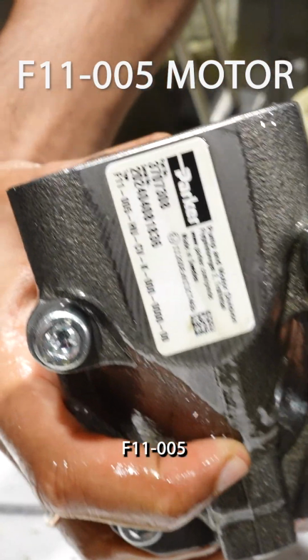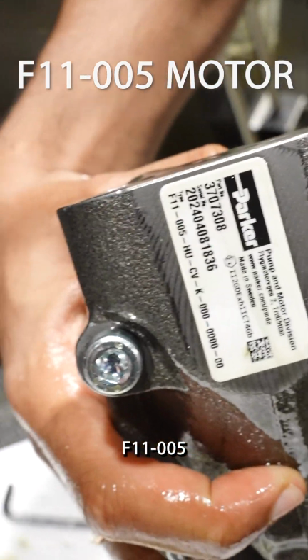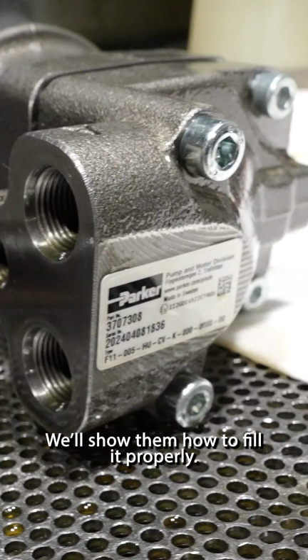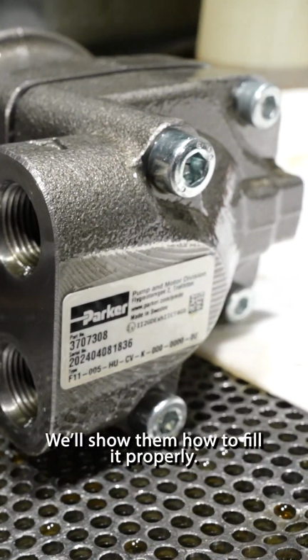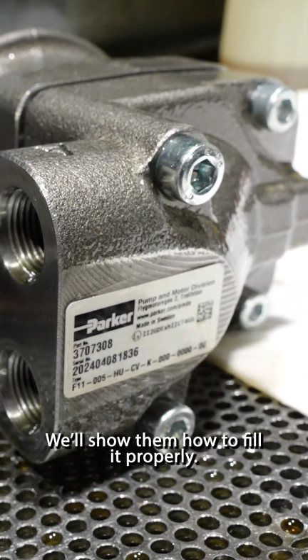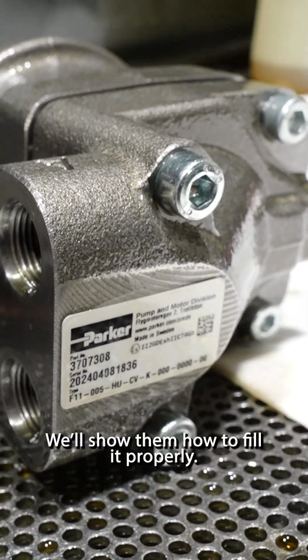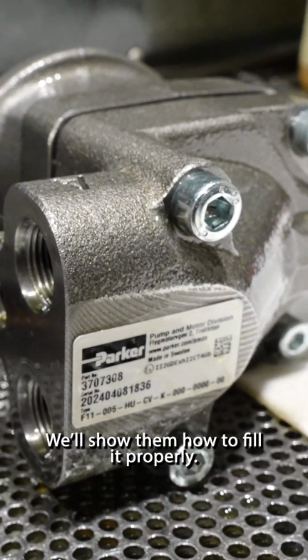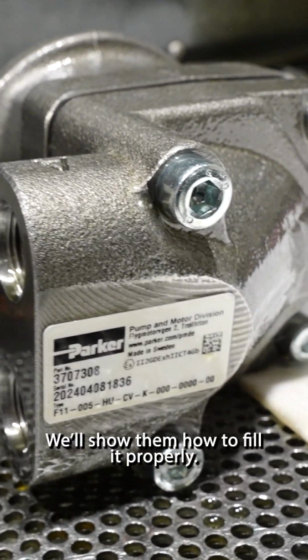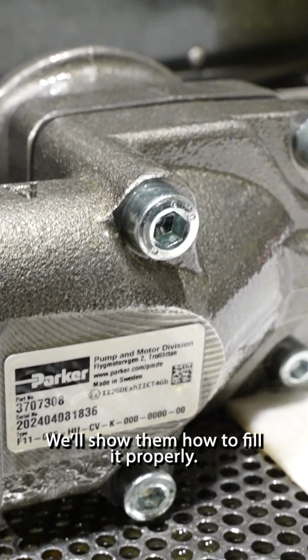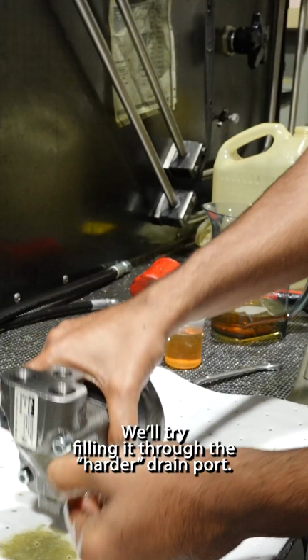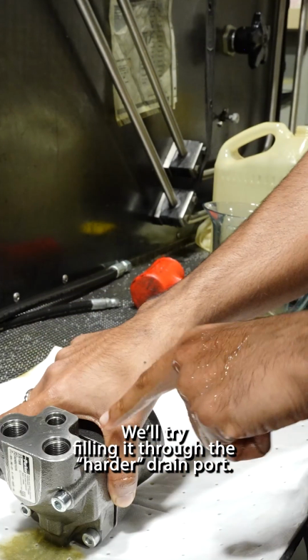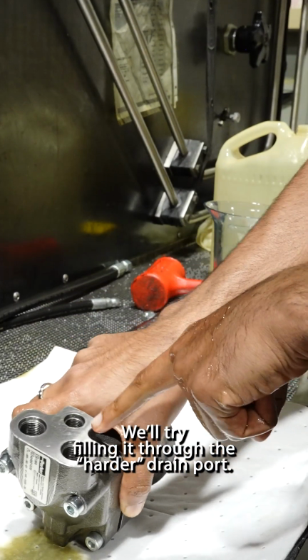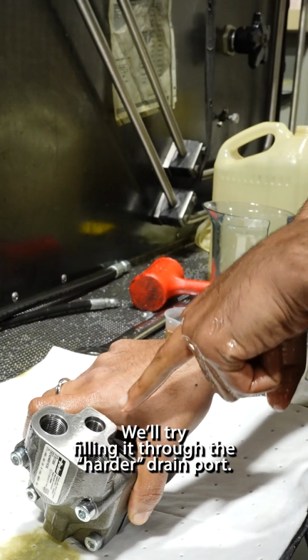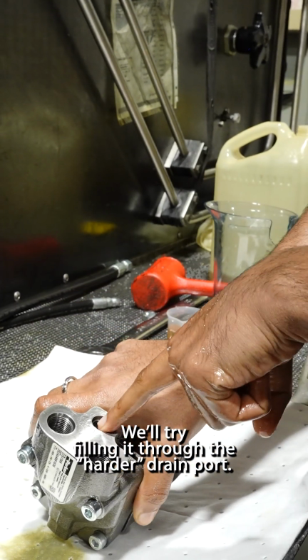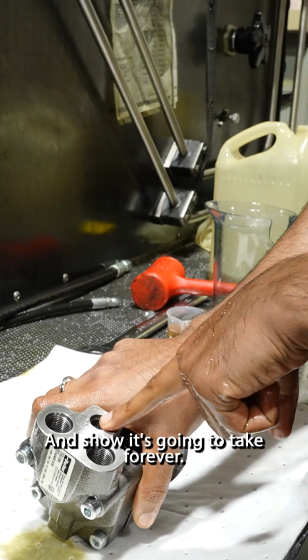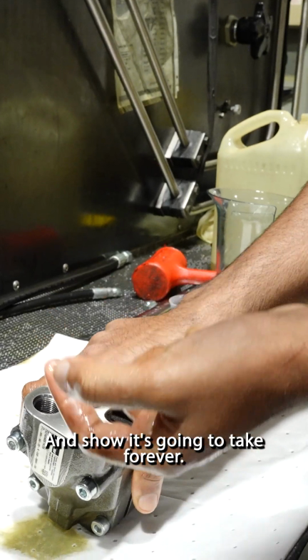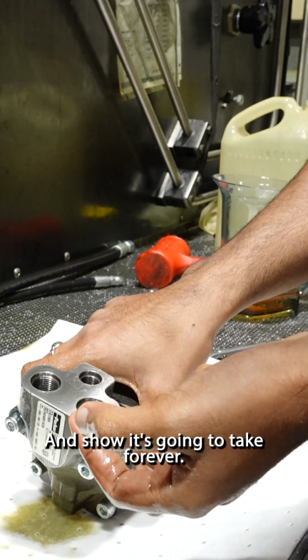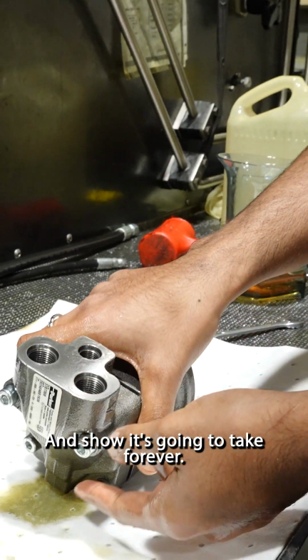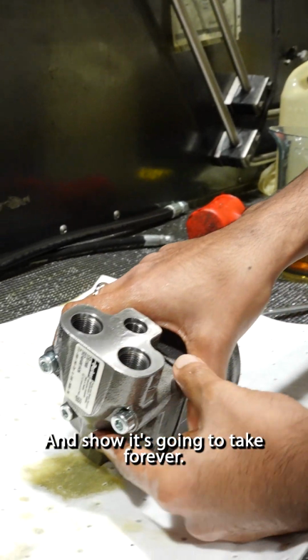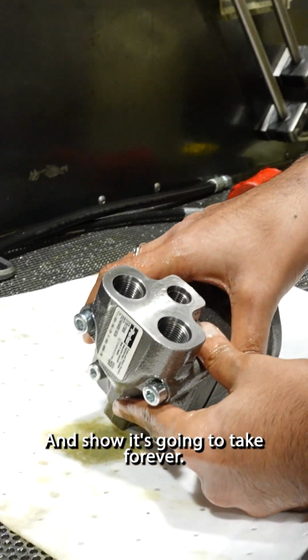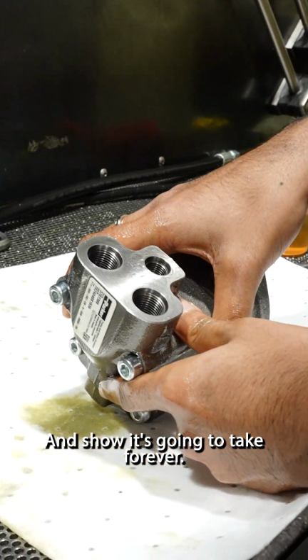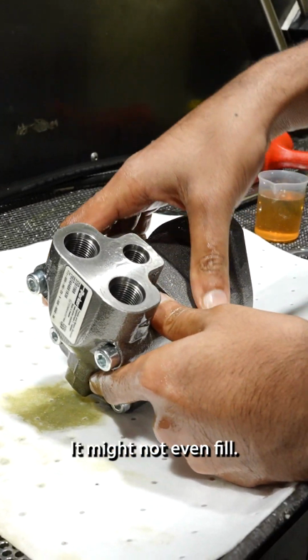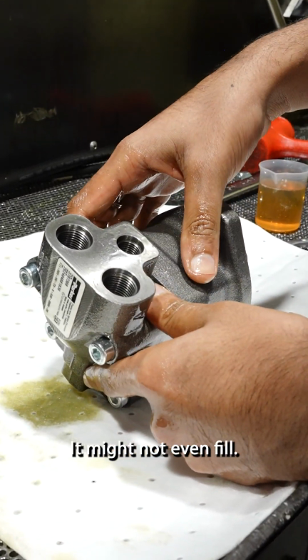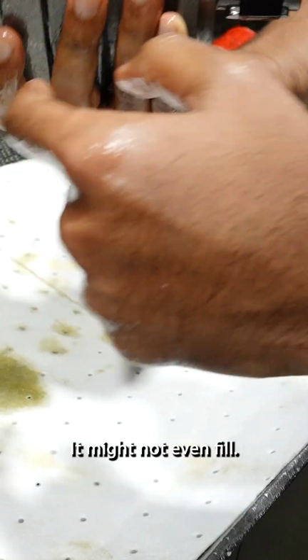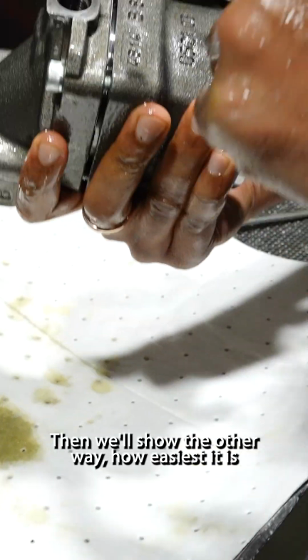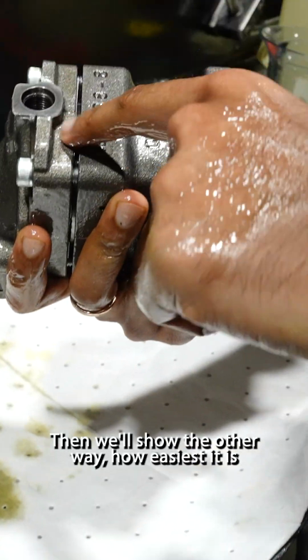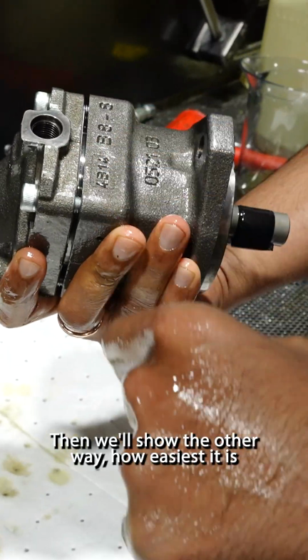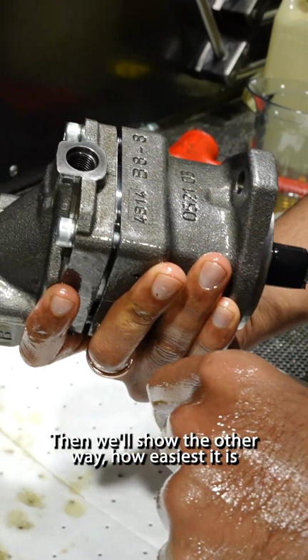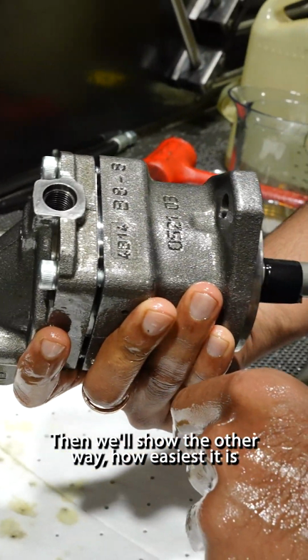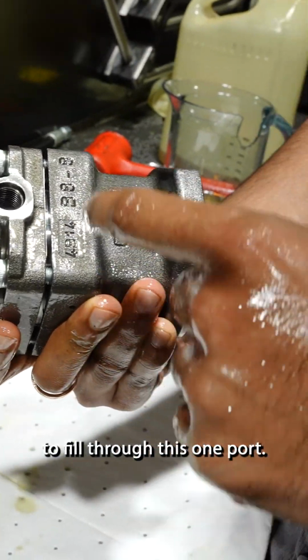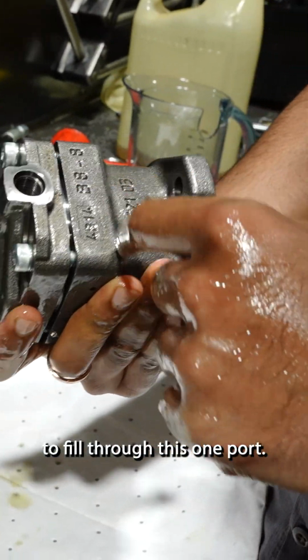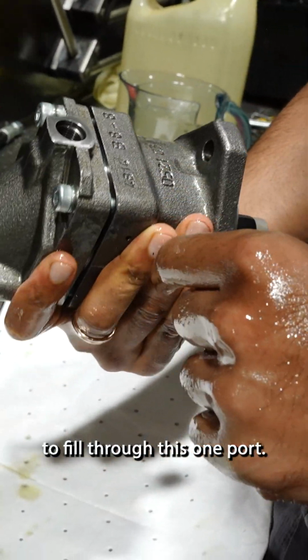F1105. We'll show how to fill it properly. We'll try filling it through the hardboard and show it's gonna take forever — we might not even fill it. Then we'll show the other way and how easy it is to fill through this board.